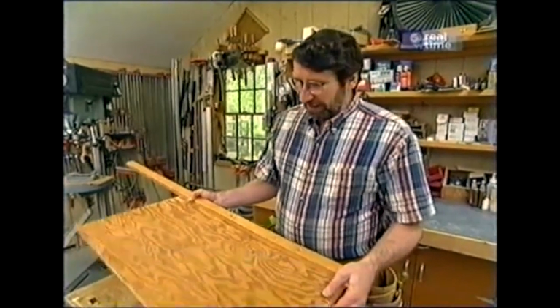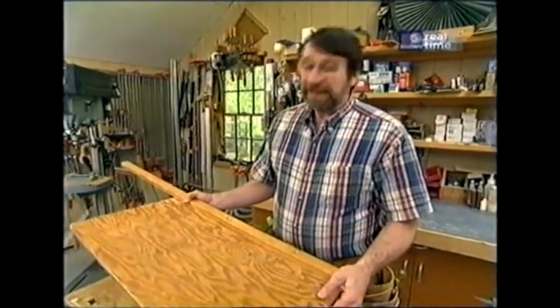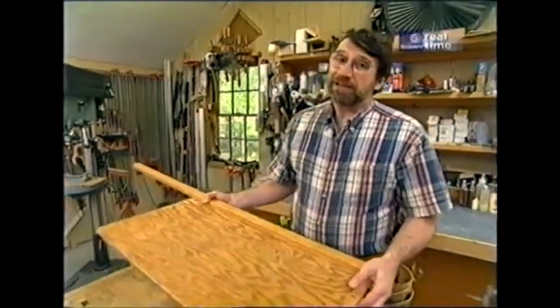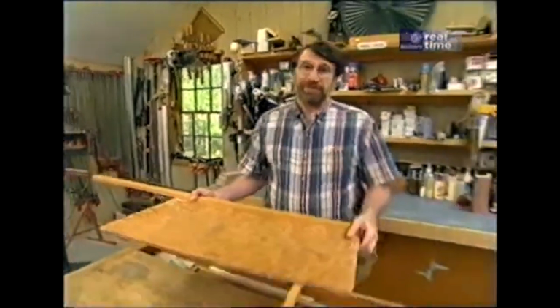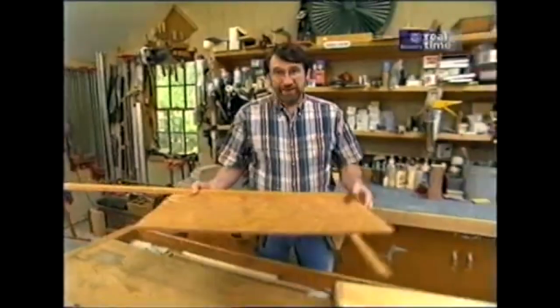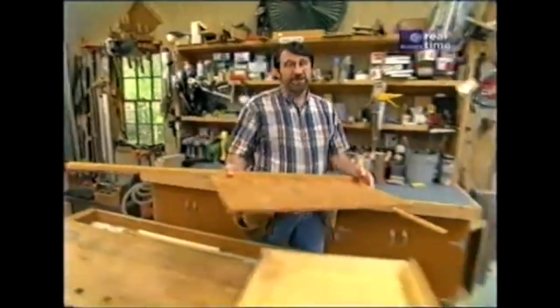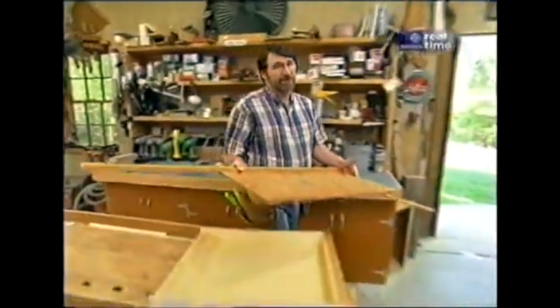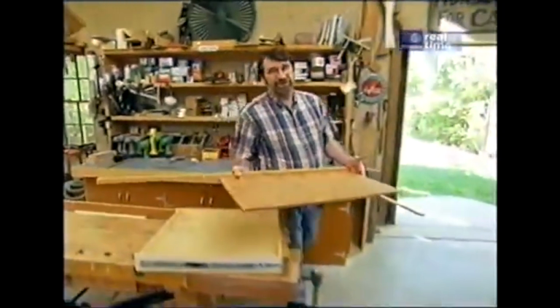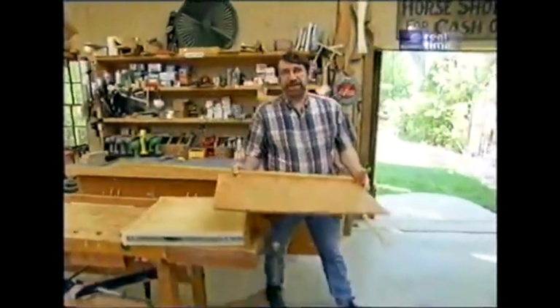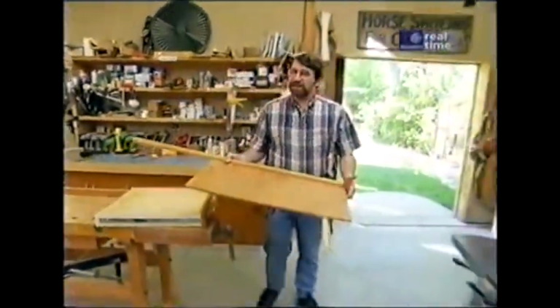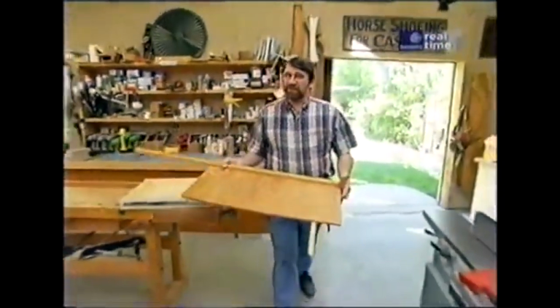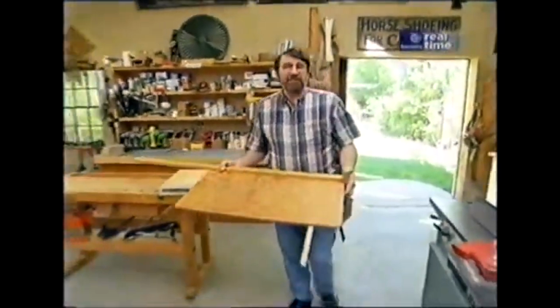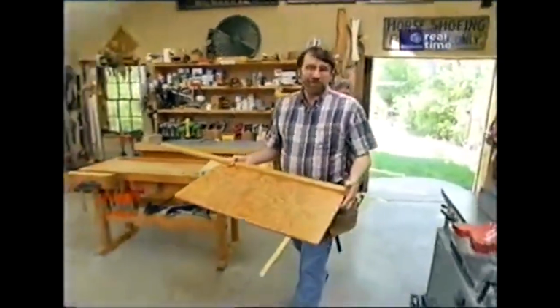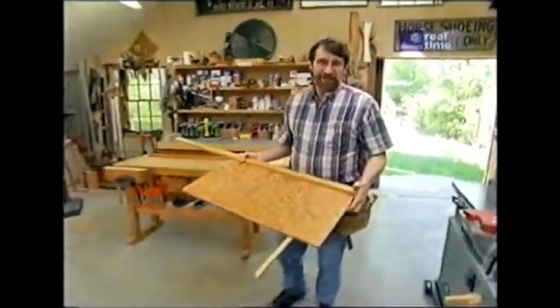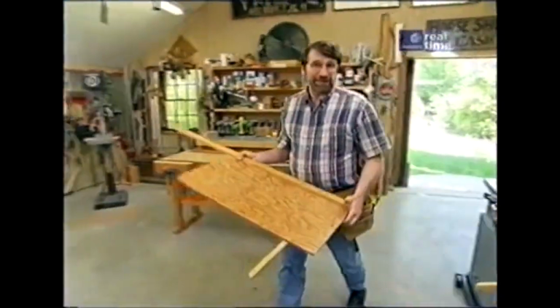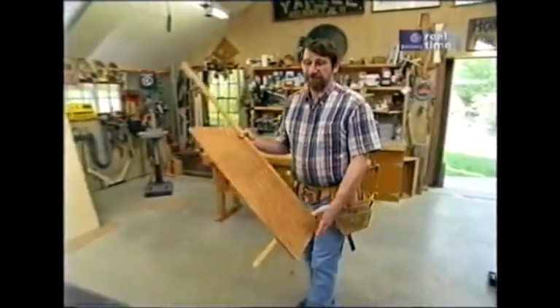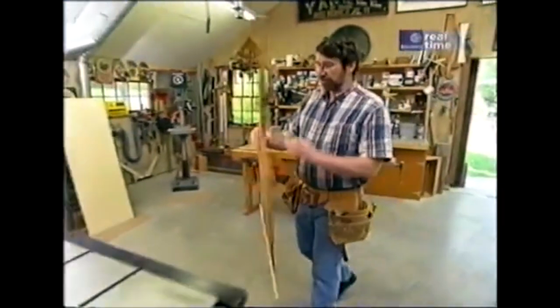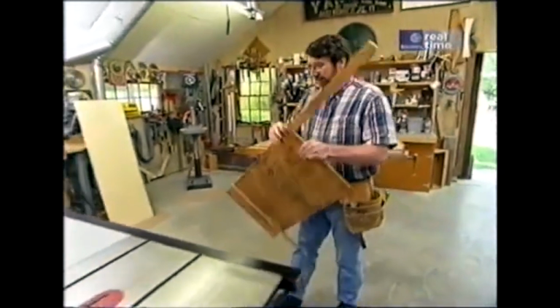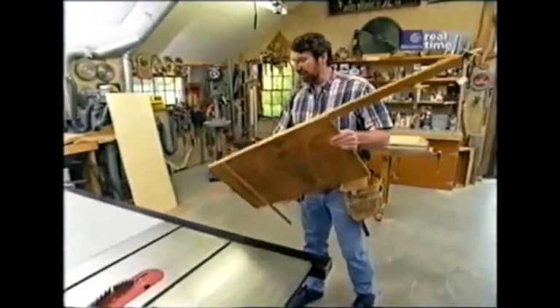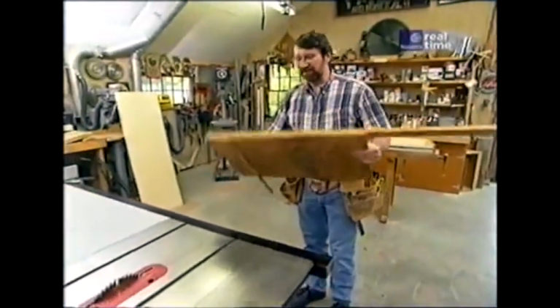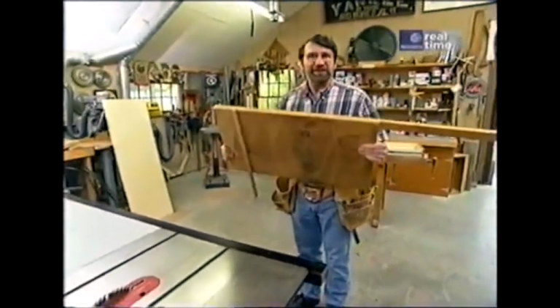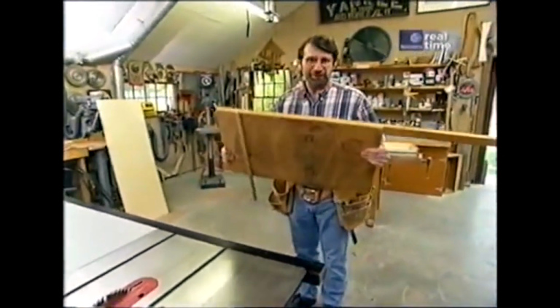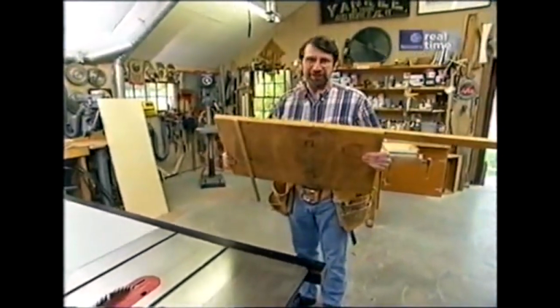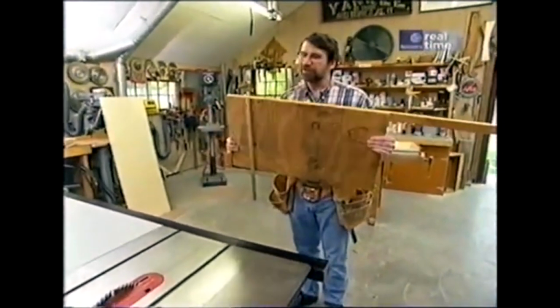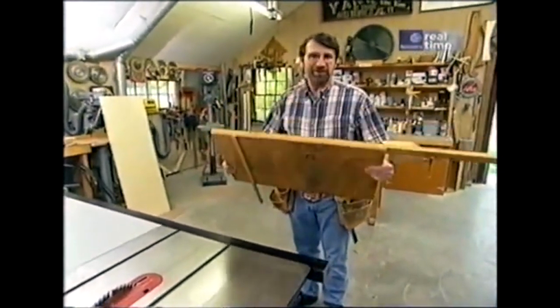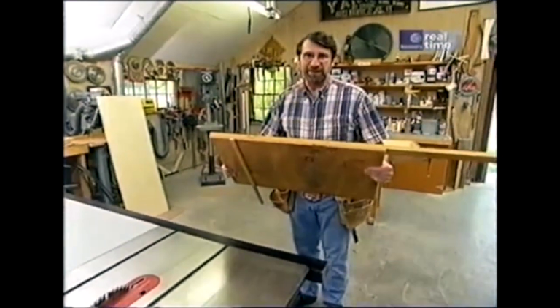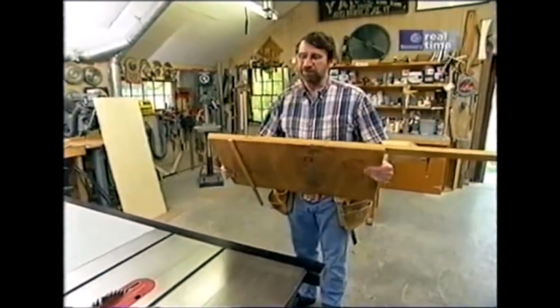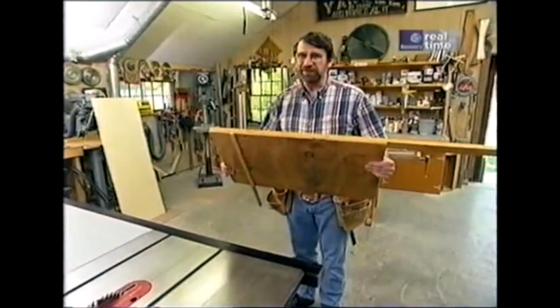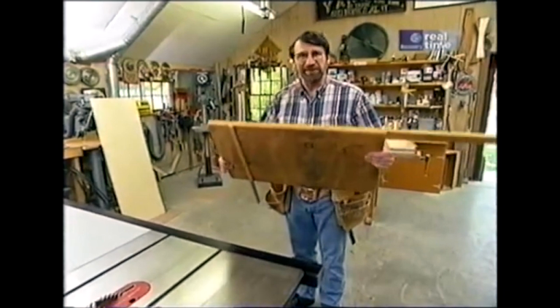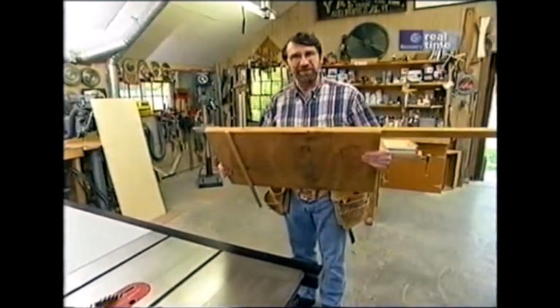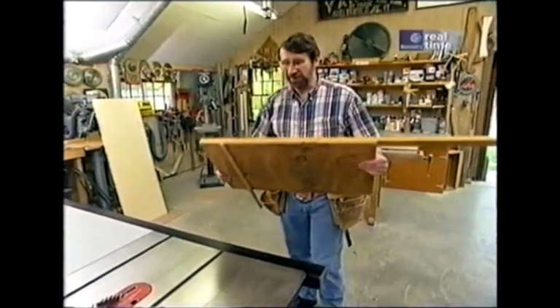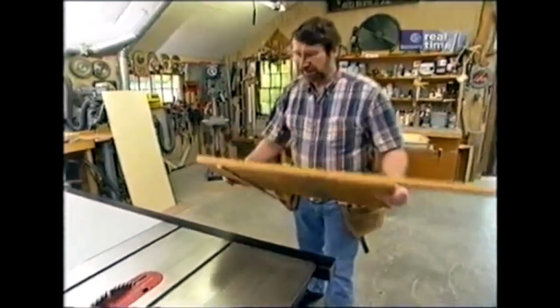You can buy a commercially made panel cutter, but they're expensive and heavy, and they have more features than I really need here in the workshop. The key is to have a very lightweight jig. You'll use it all the time because you won't be dealing with something that's heavy and bulky.